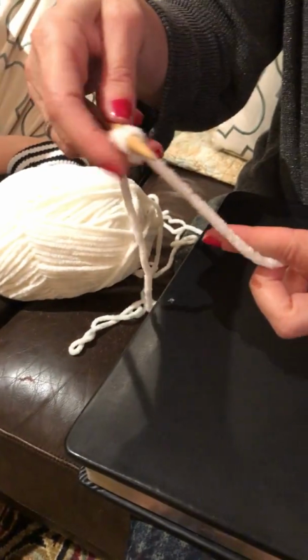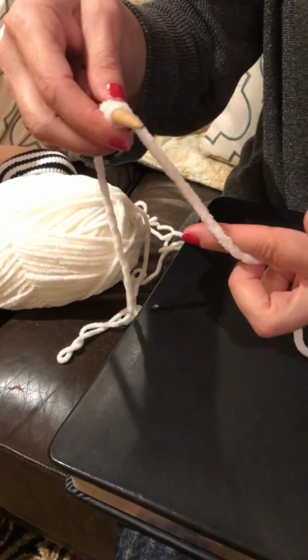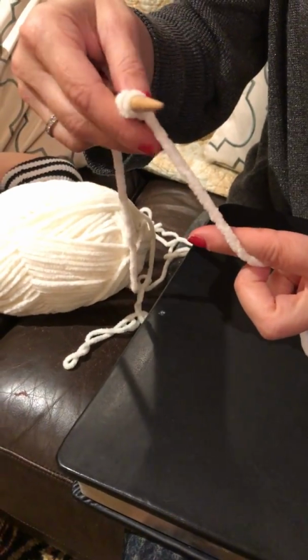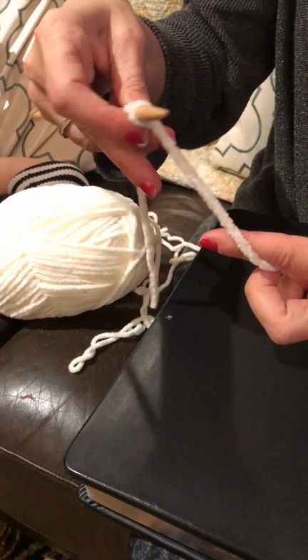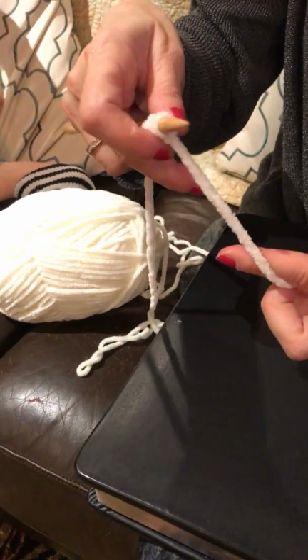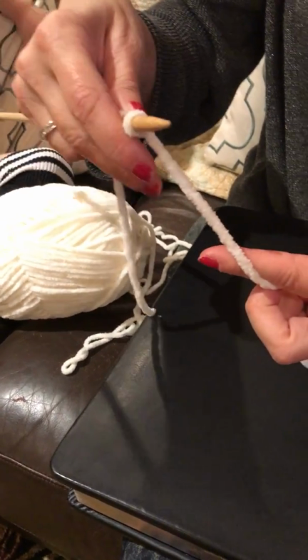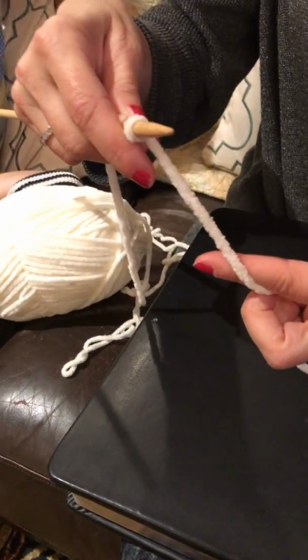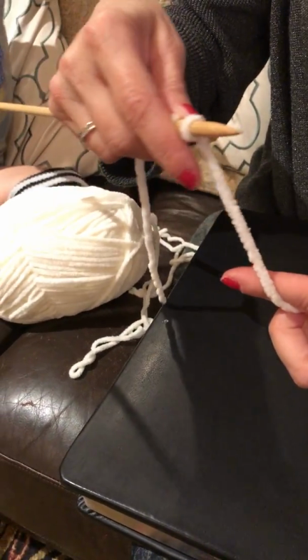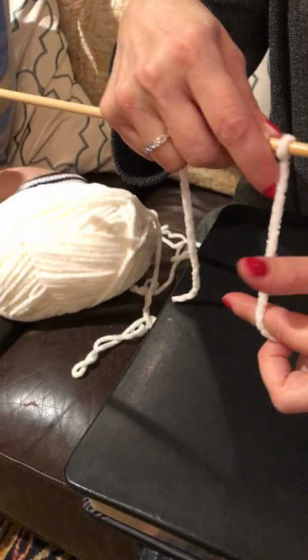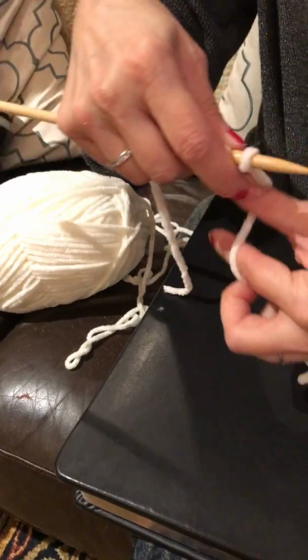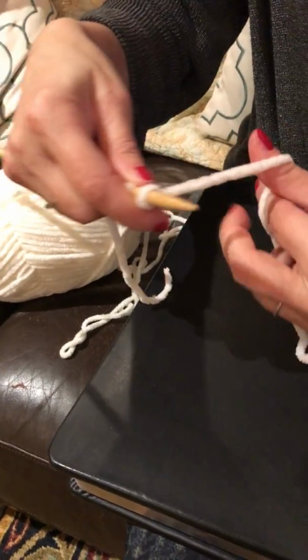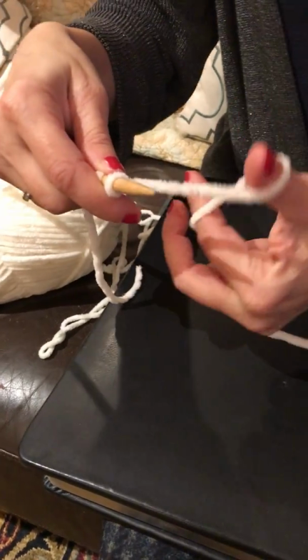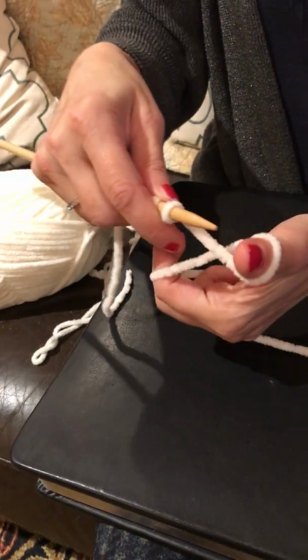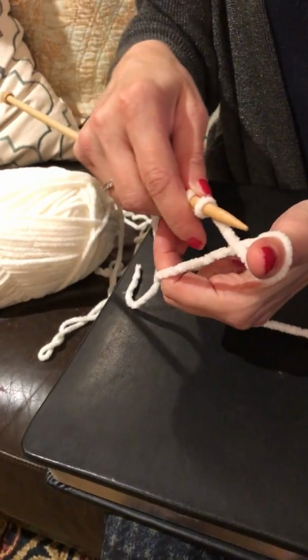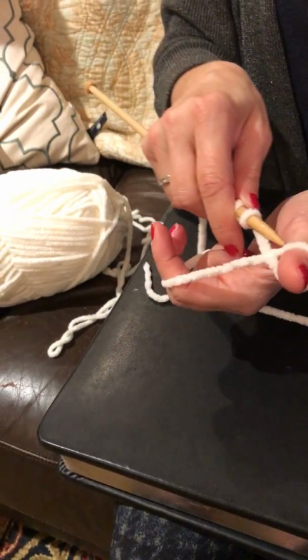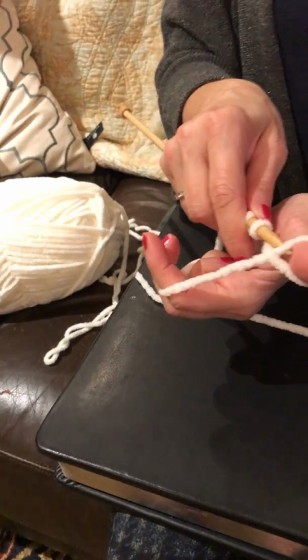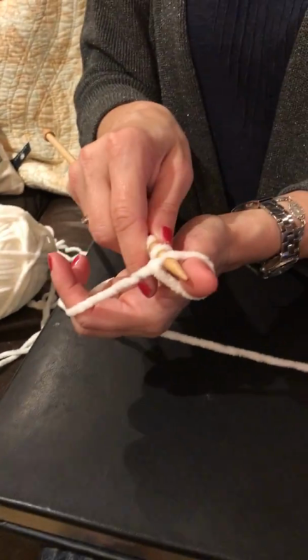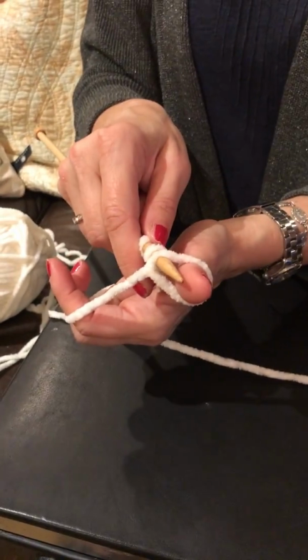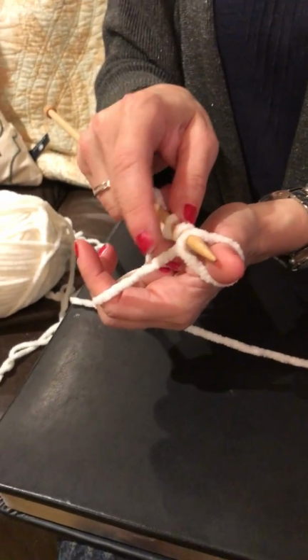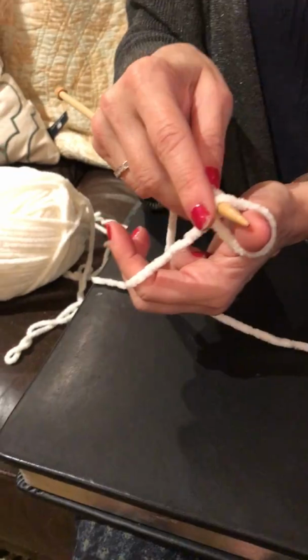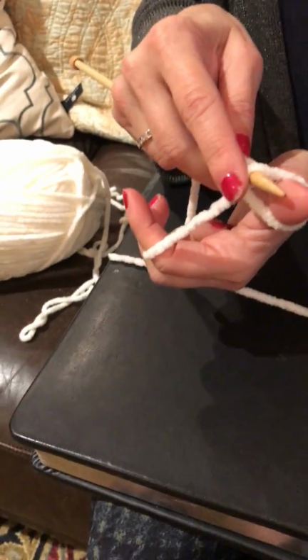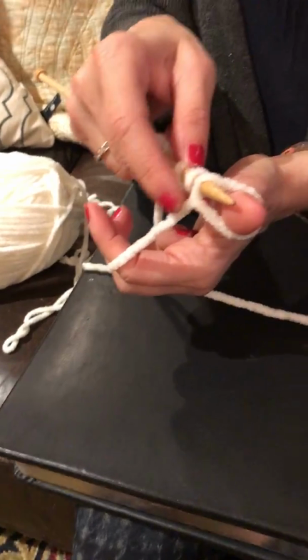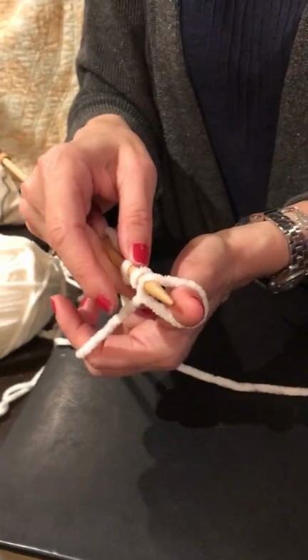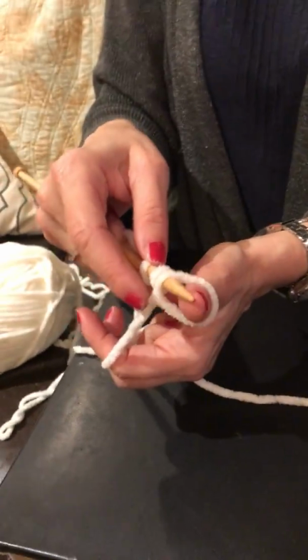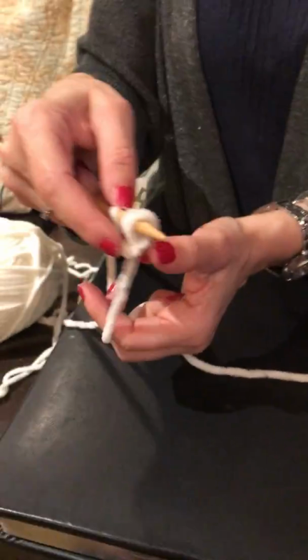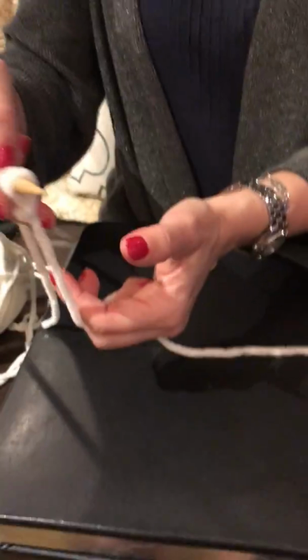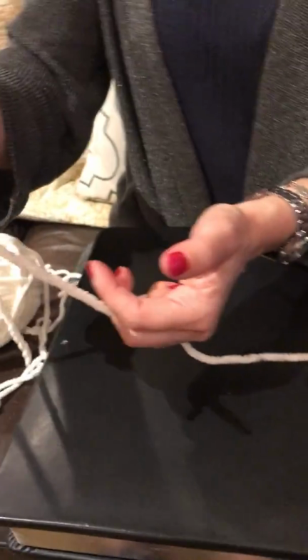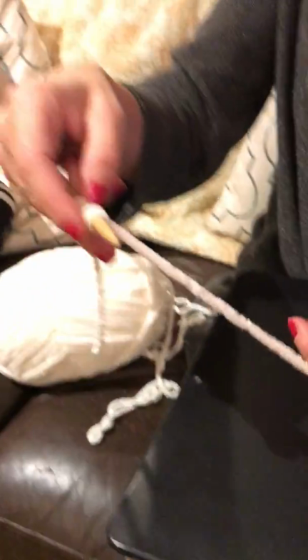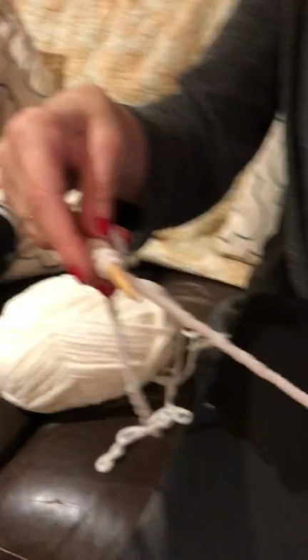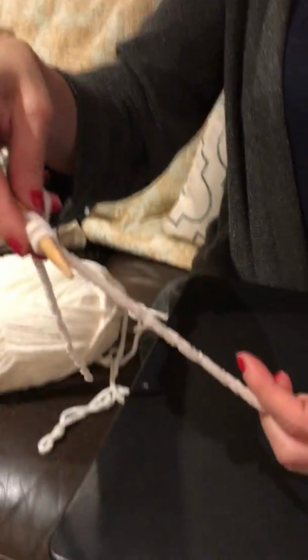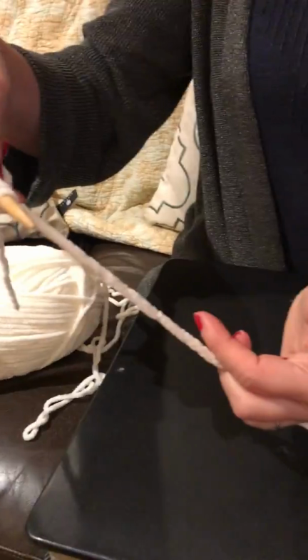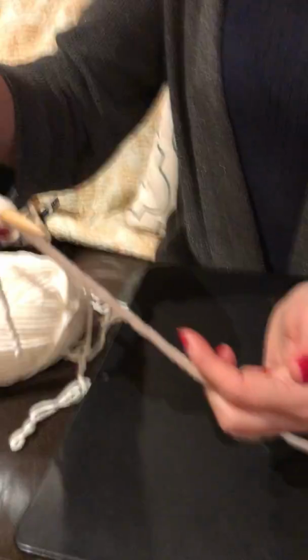And you cast on a stitch — look at that, you got your stitch. Do another — through the hoop on your thumb — and look at there, you got another stitch.